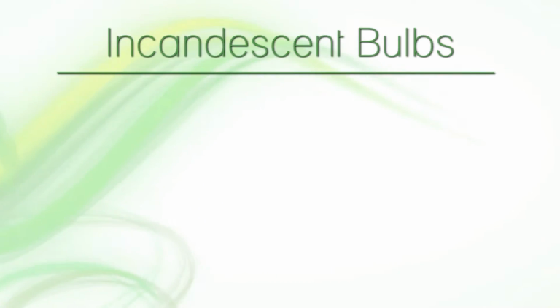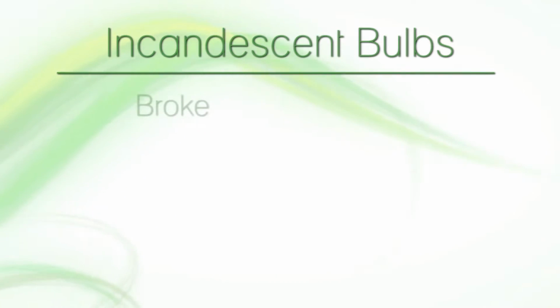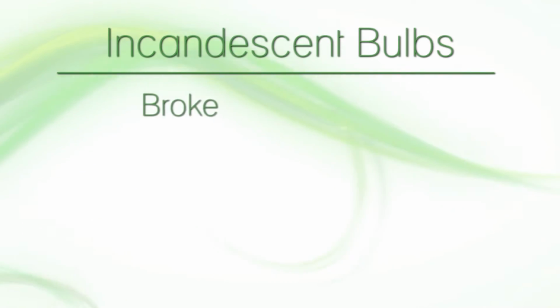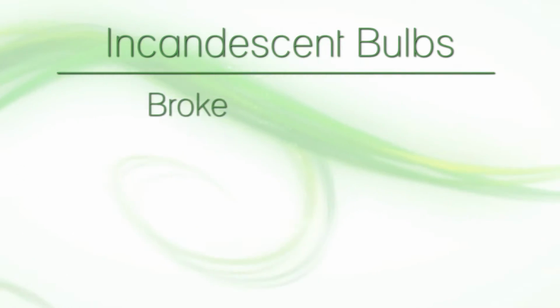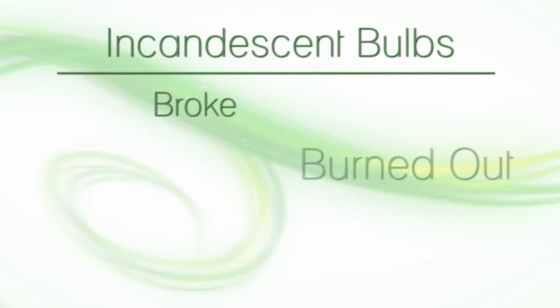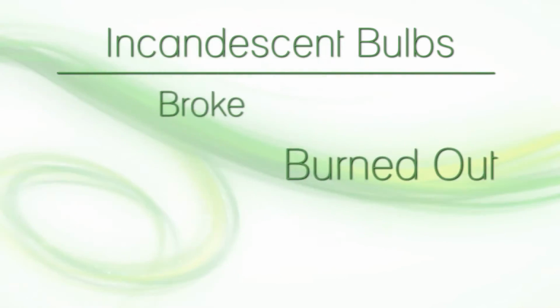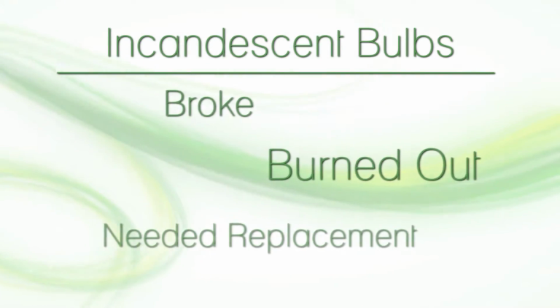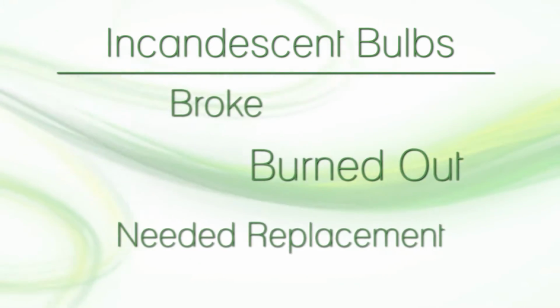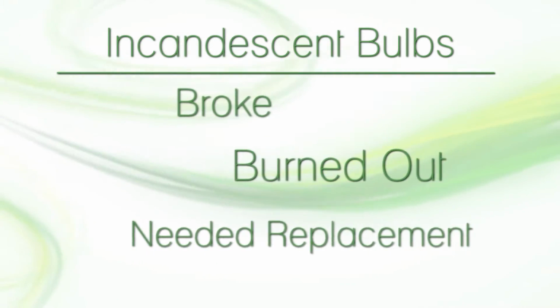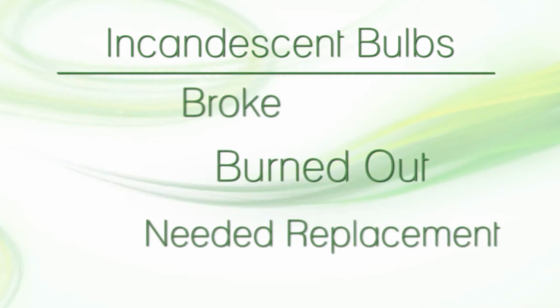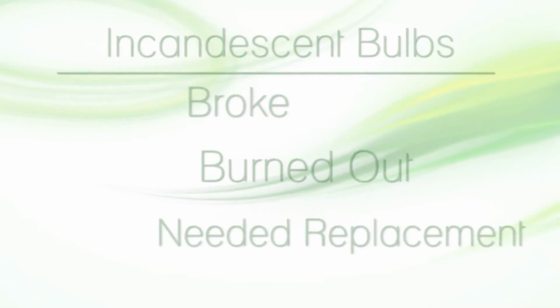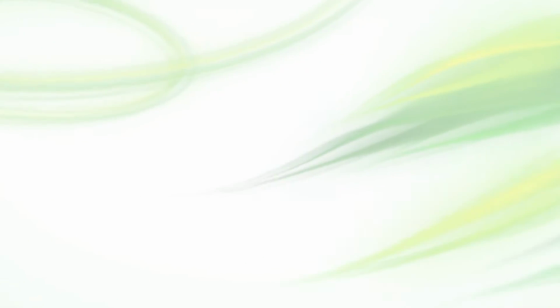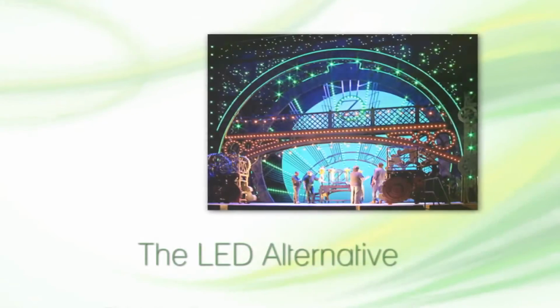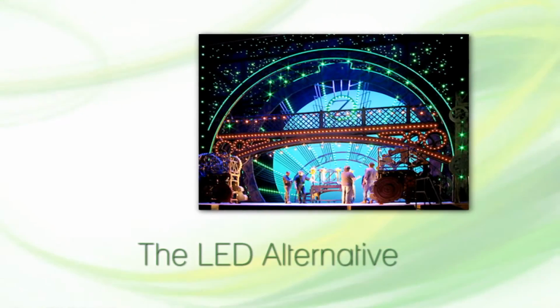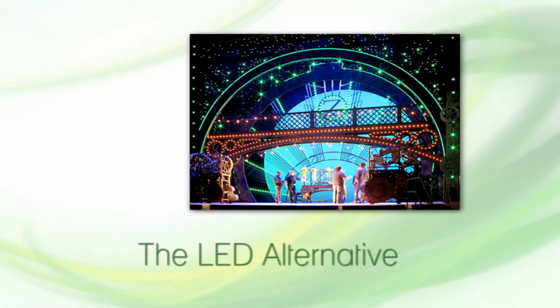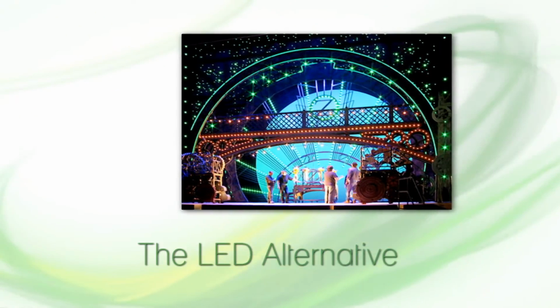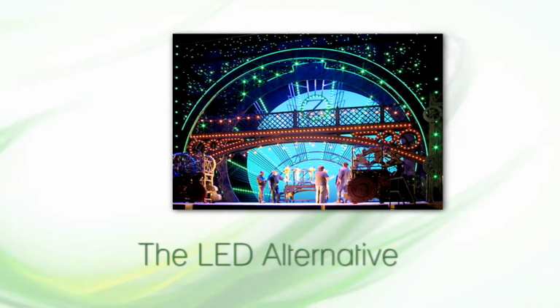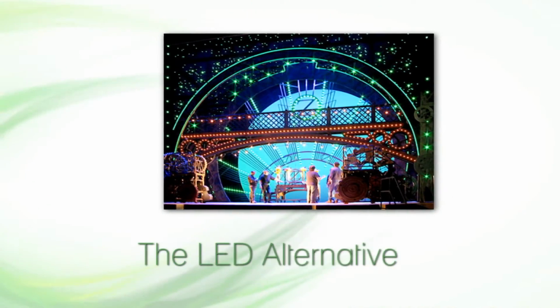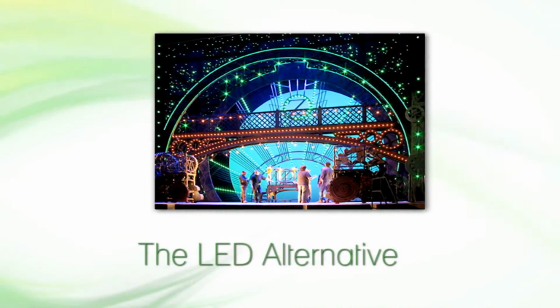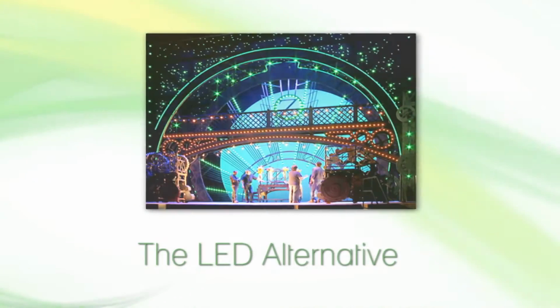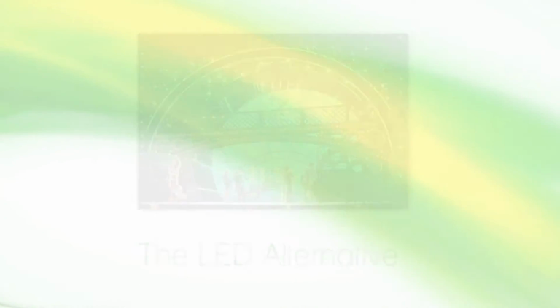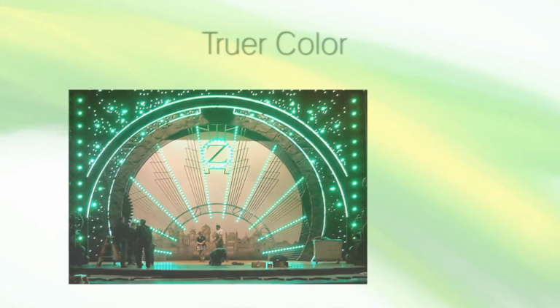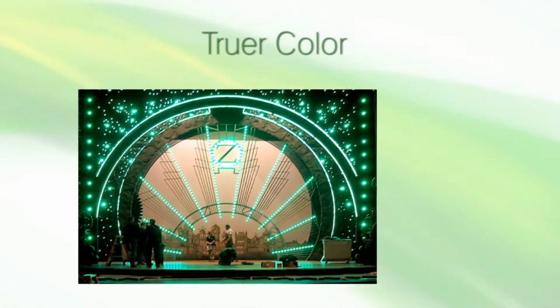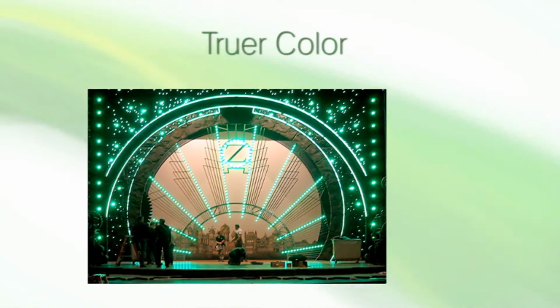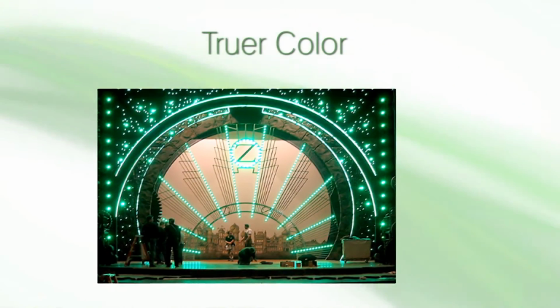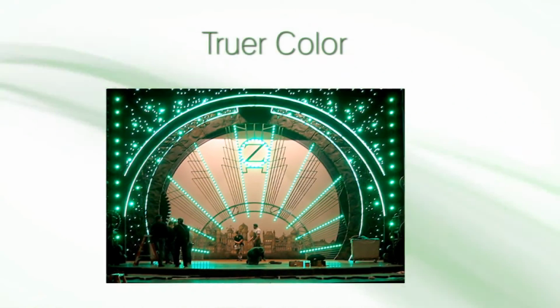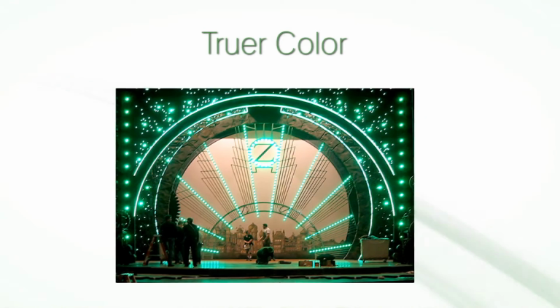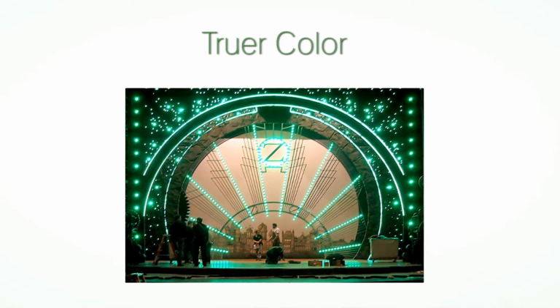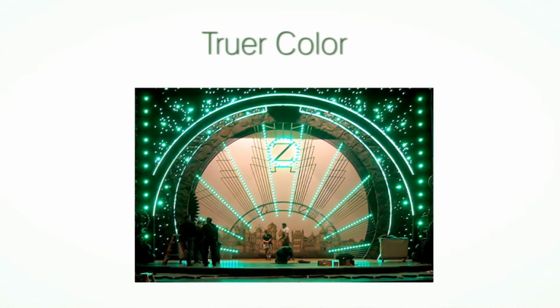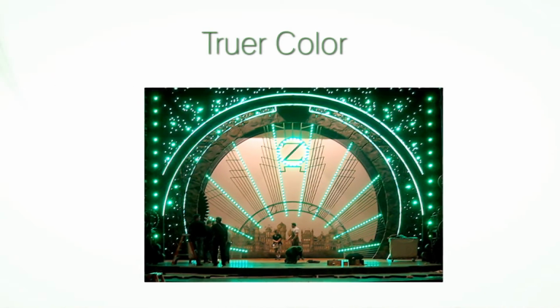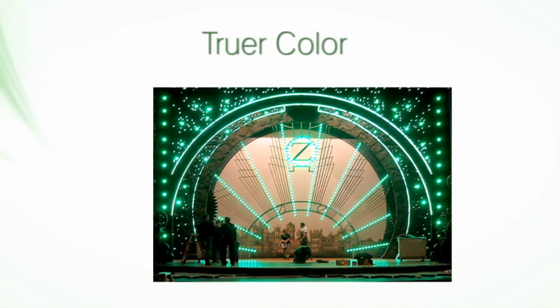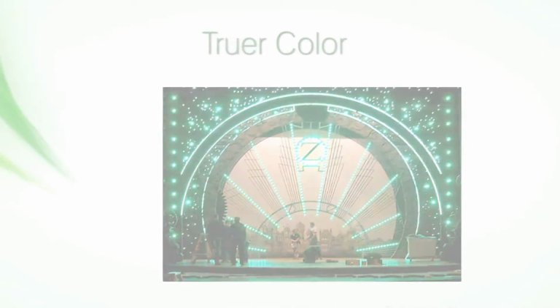Bulbs often broke, burned out, and needed replacement. Leadtronics provided the LED alternative that would withstand the wear of travel and achieve a truer color for the sets, such as the abundantly green Emerald City.